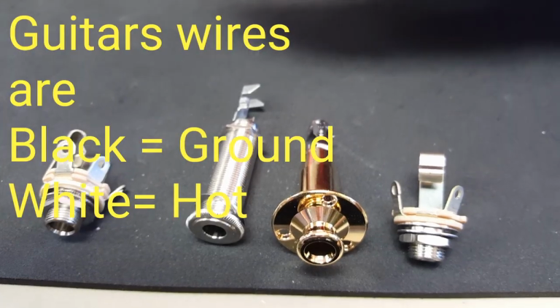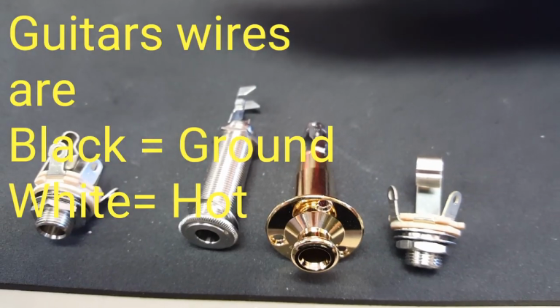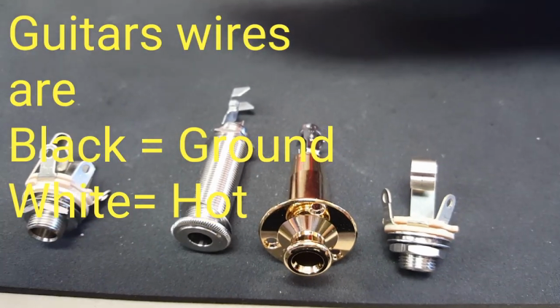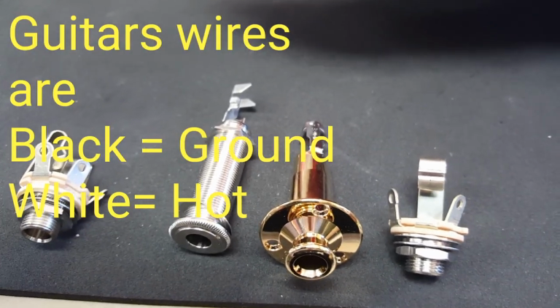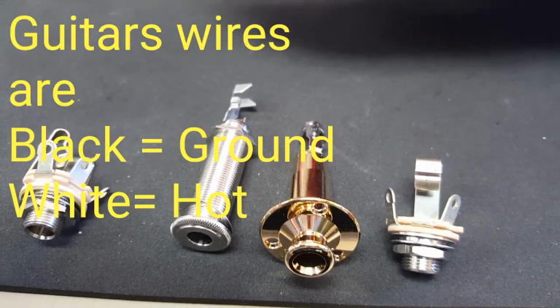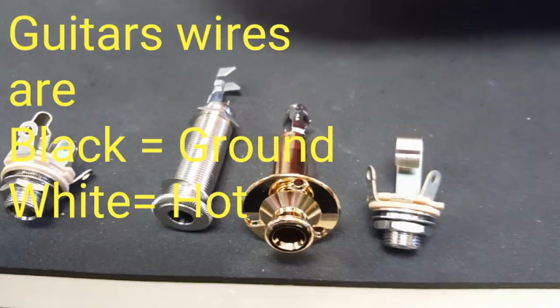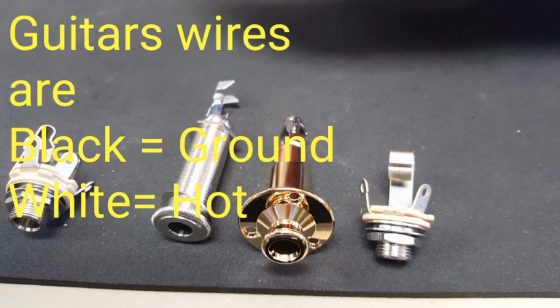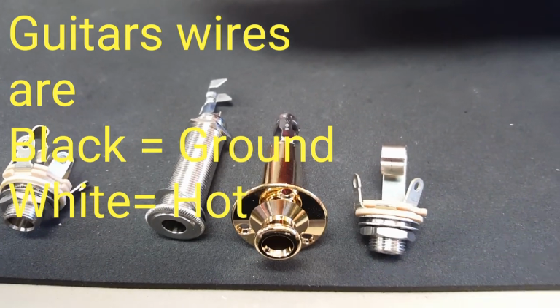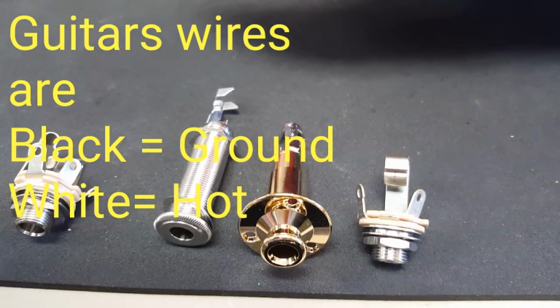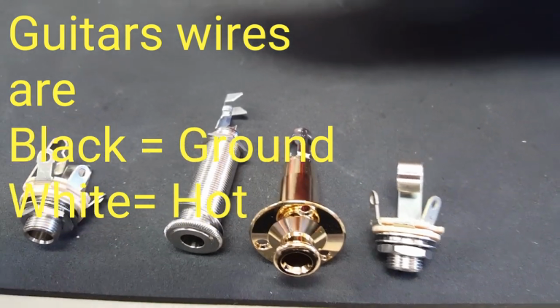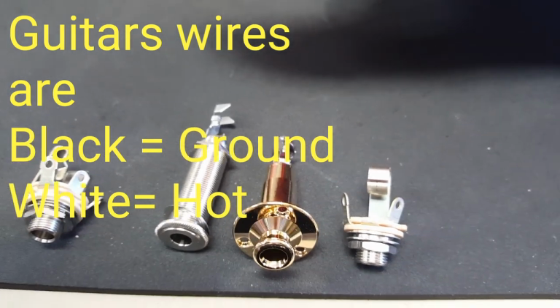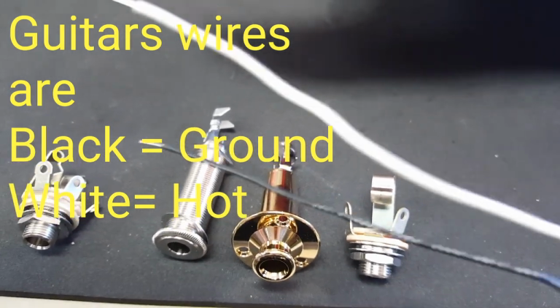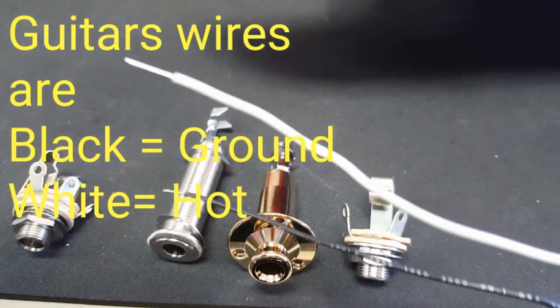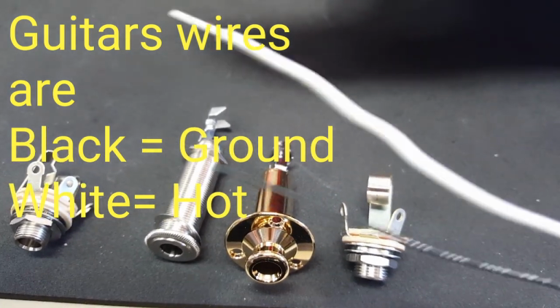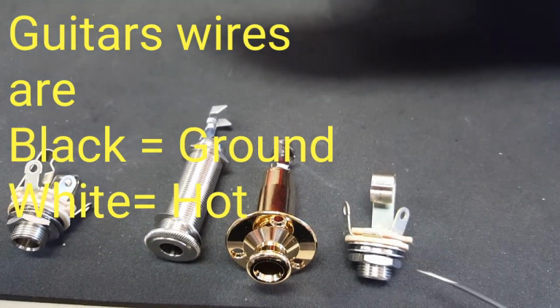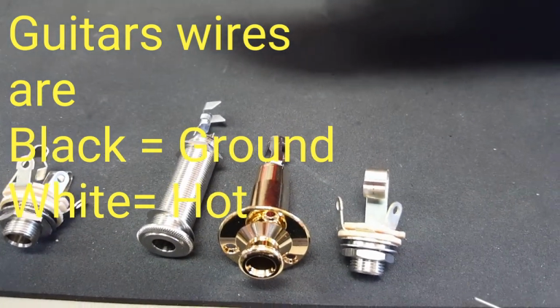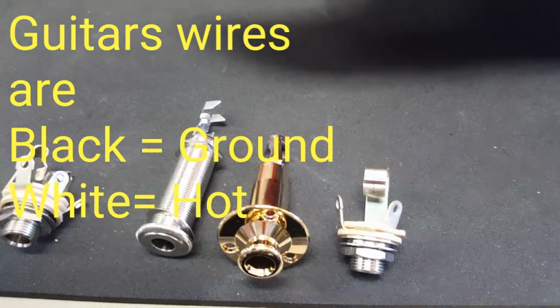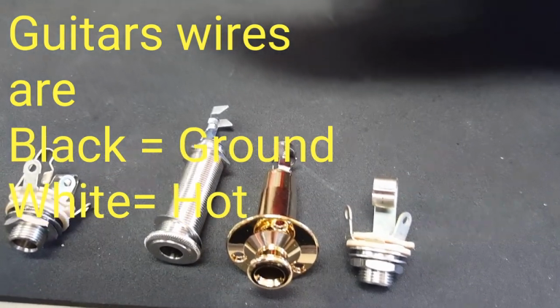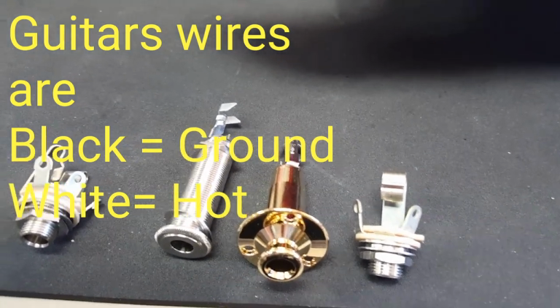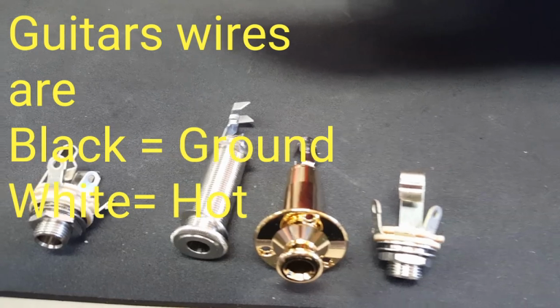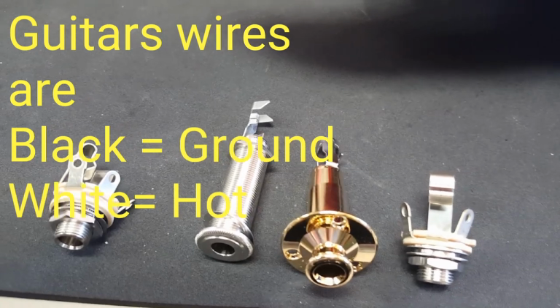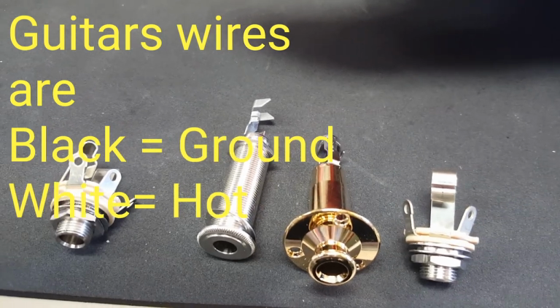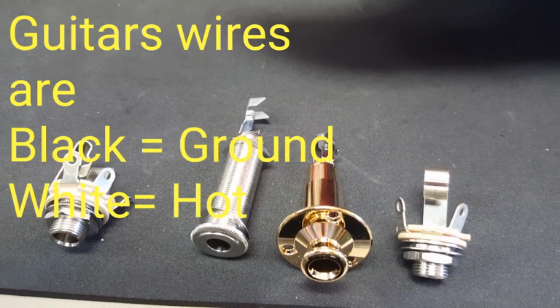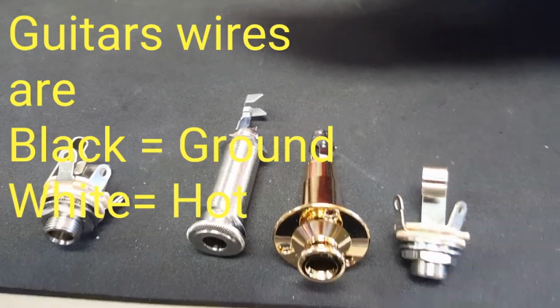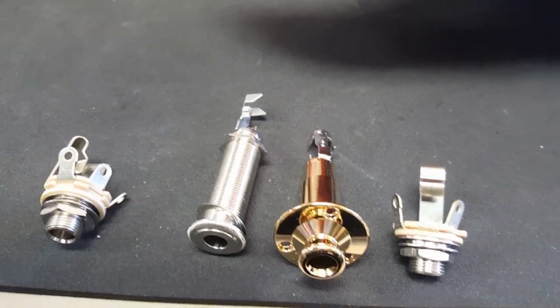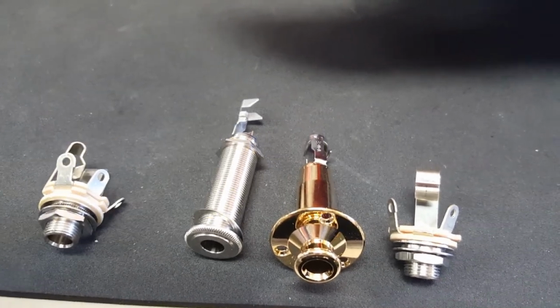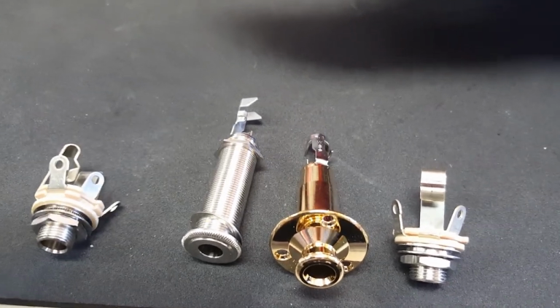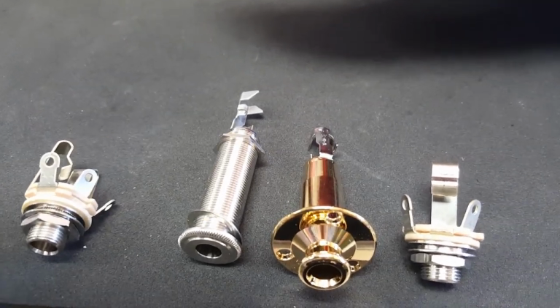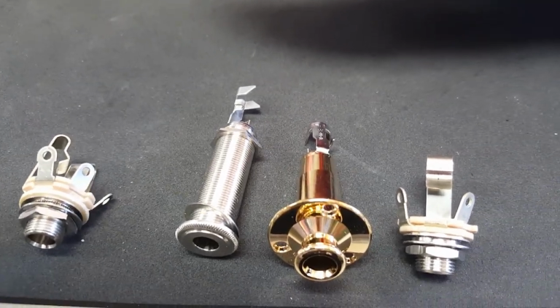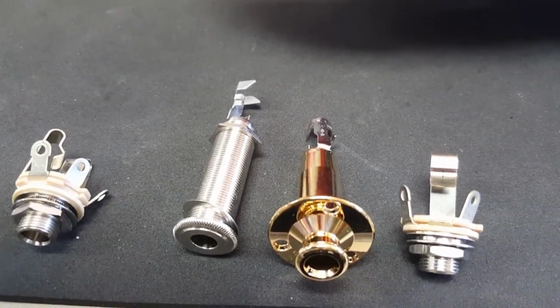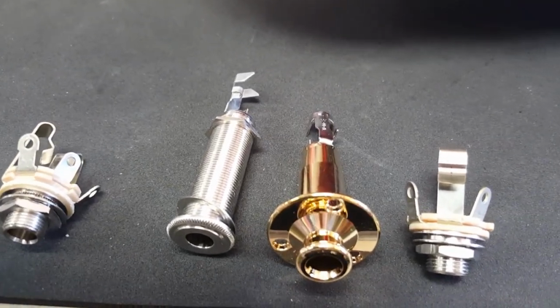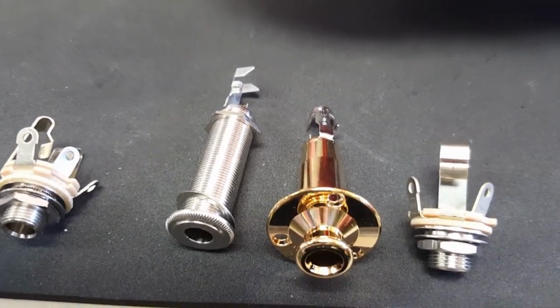Hey guys! Today we're going to explain how output jacks work. This isn't just going to show you how to unsolder two wires and solder them back on — if you don't know how to solder, you probably need to watch a video about soldering. This is about understanding output jacks so that you can understand them from now on.